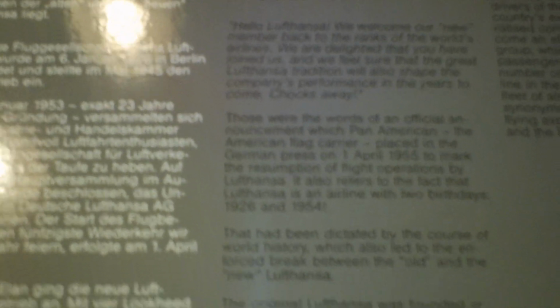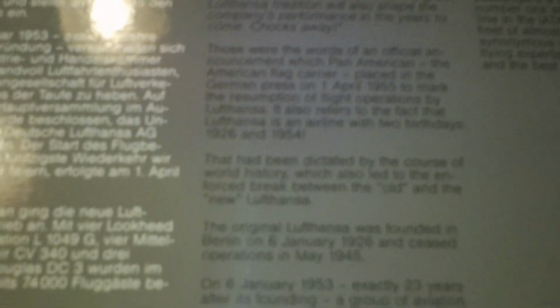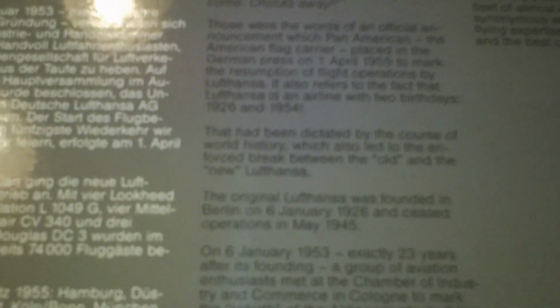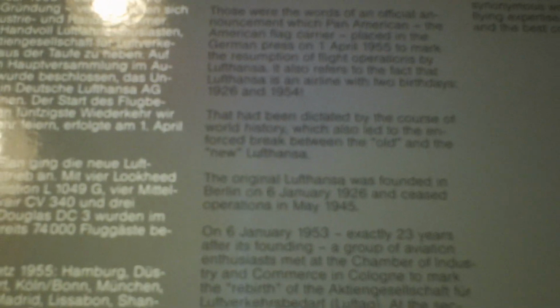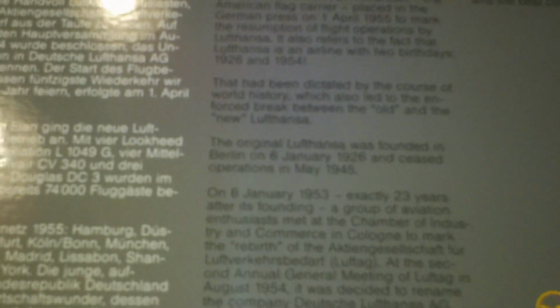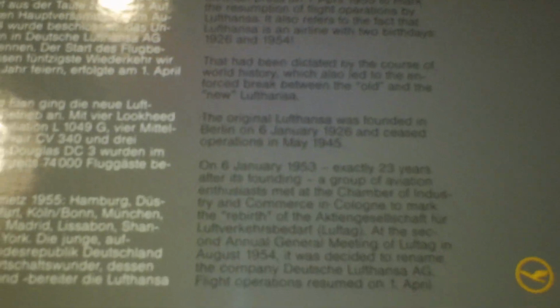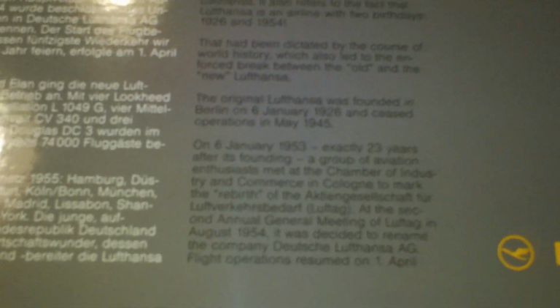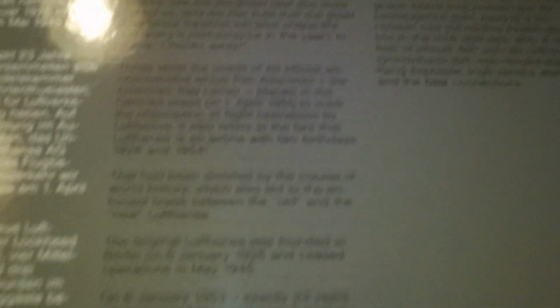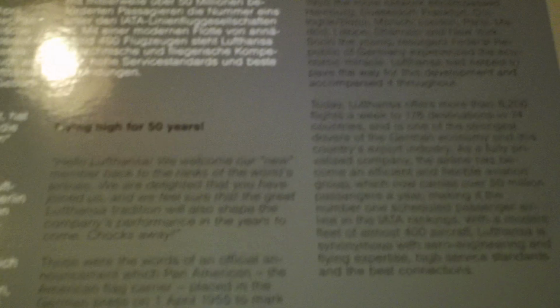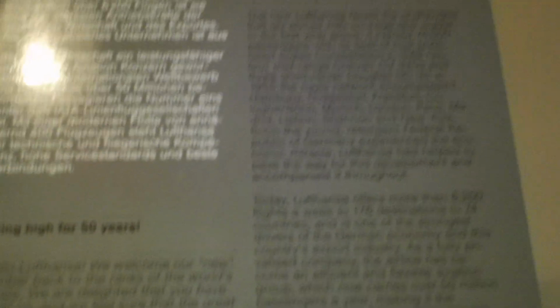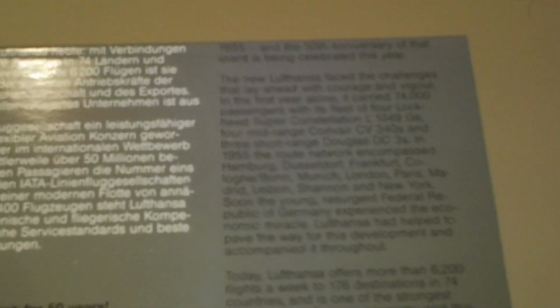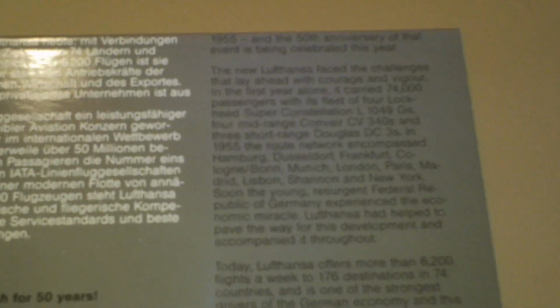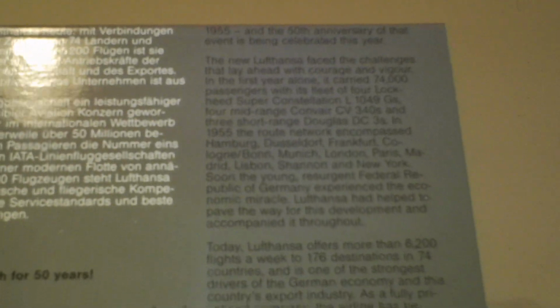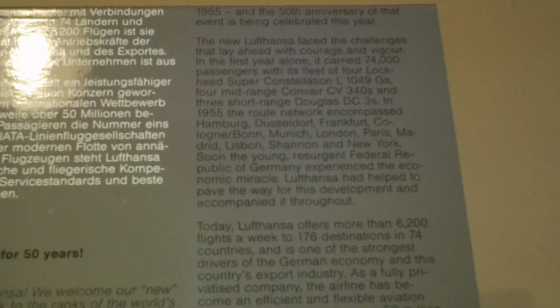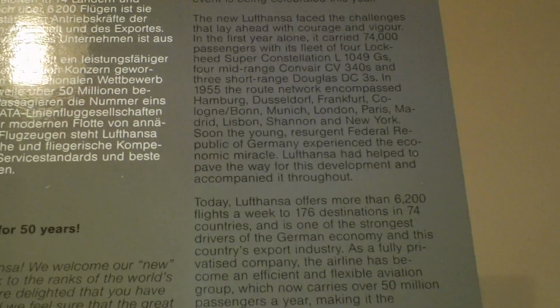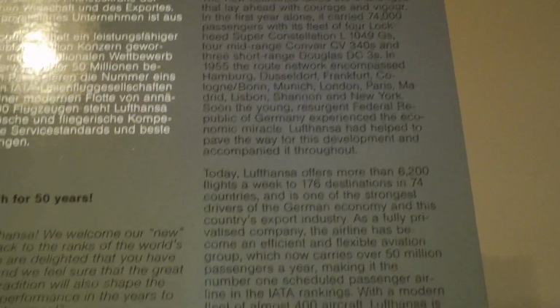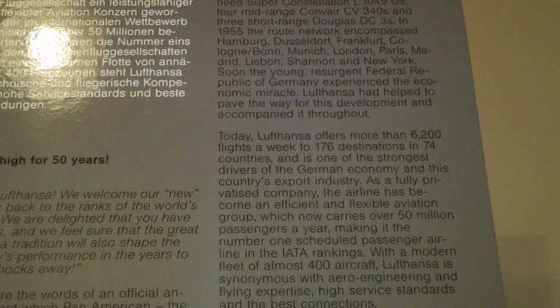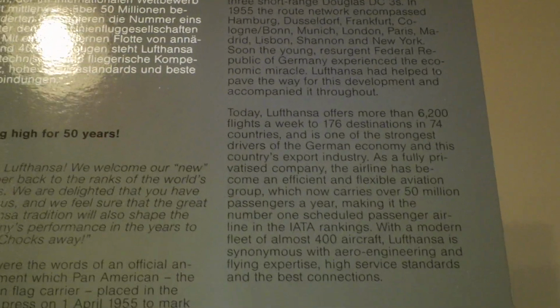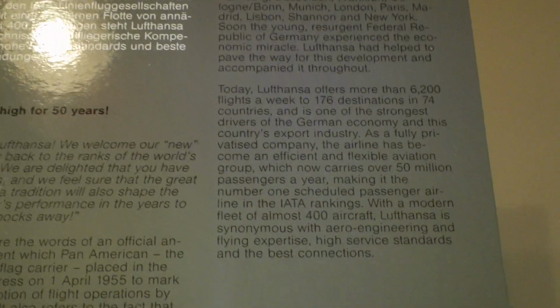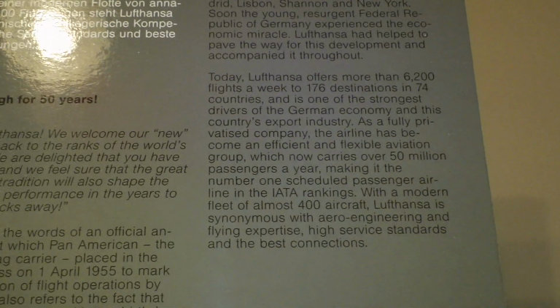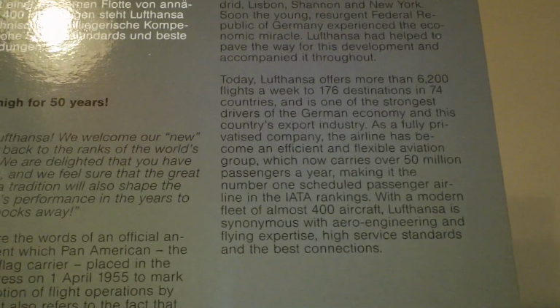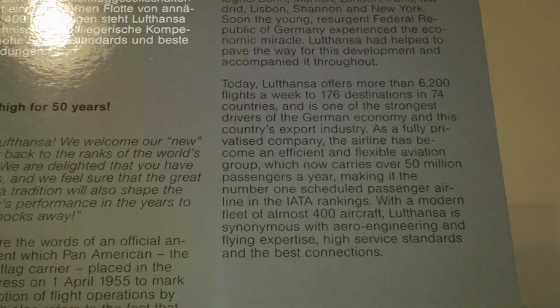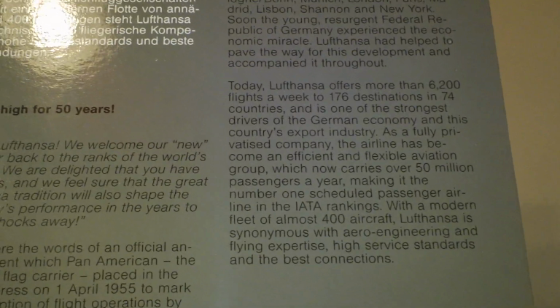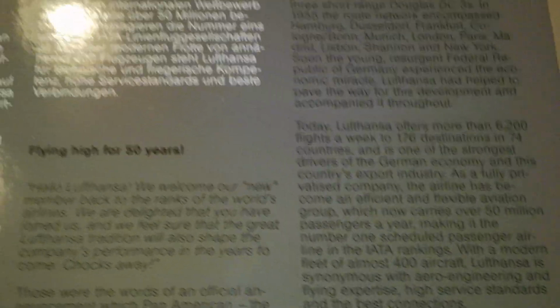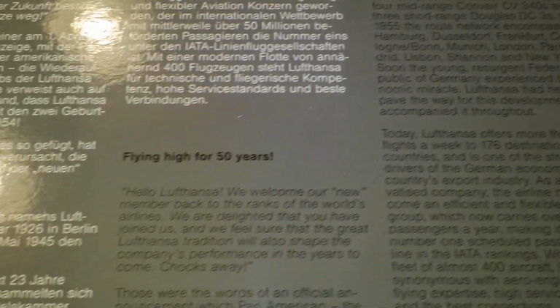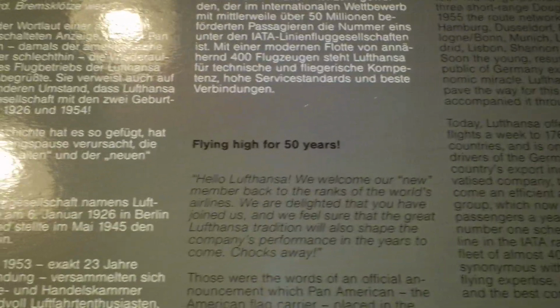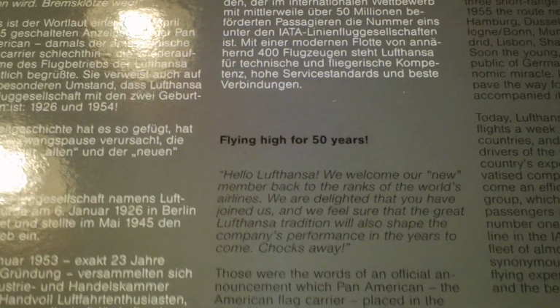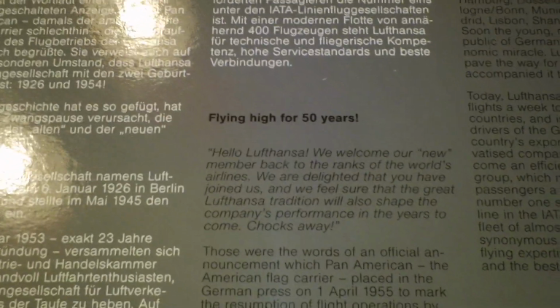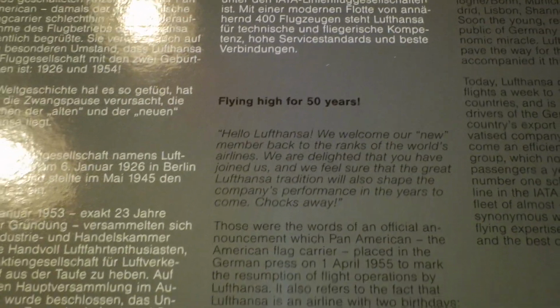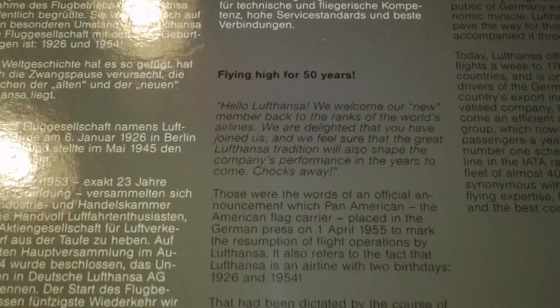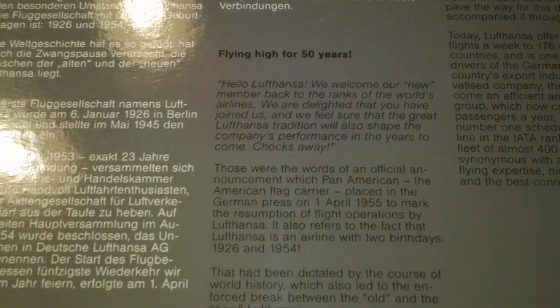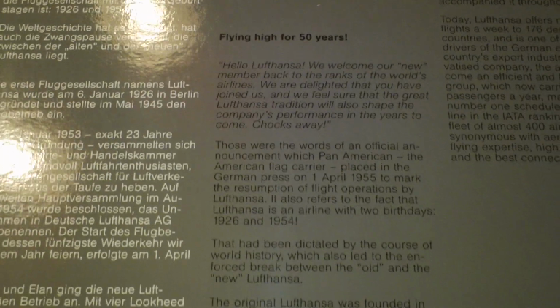That's just a little history of the 50 years of Lufthansa — not that the airline was 50 years old, but it's to commemorate the post-war Lufthansa.